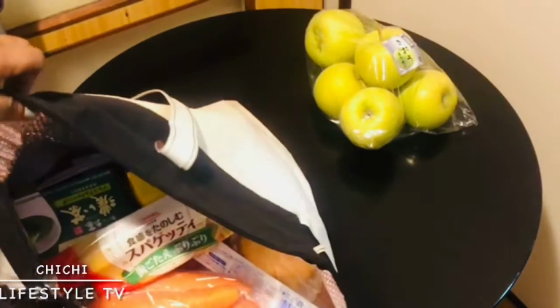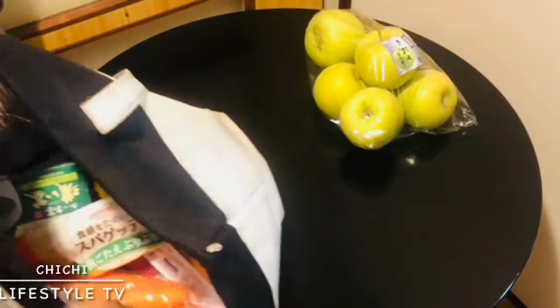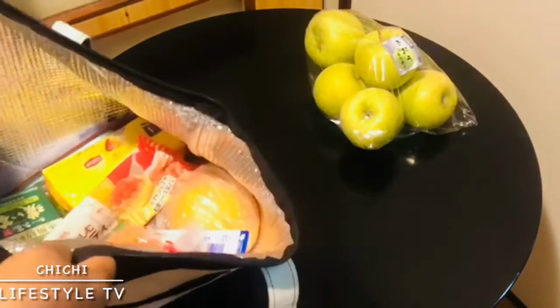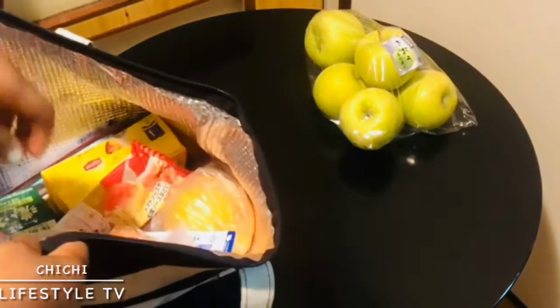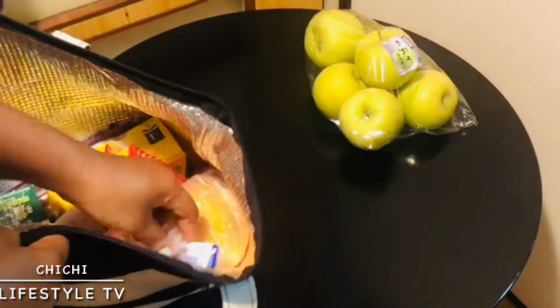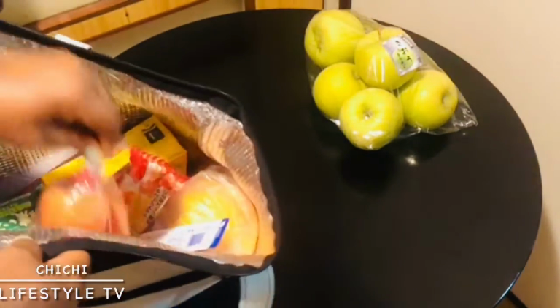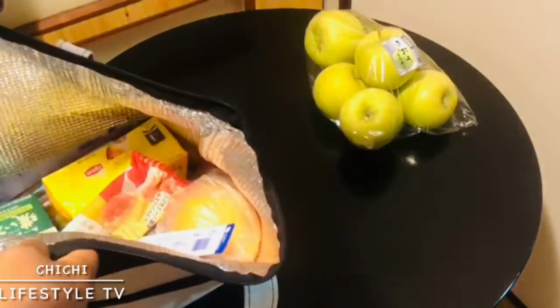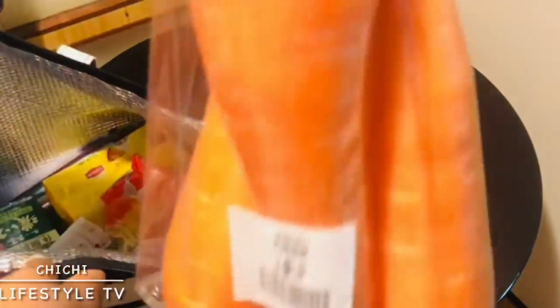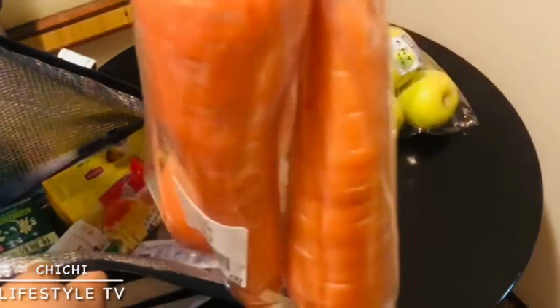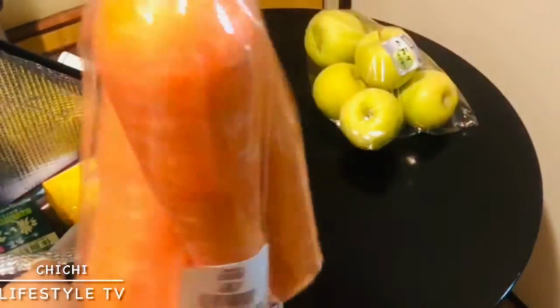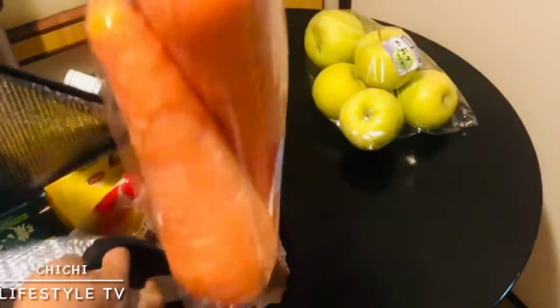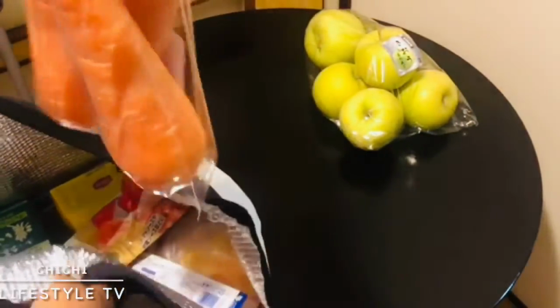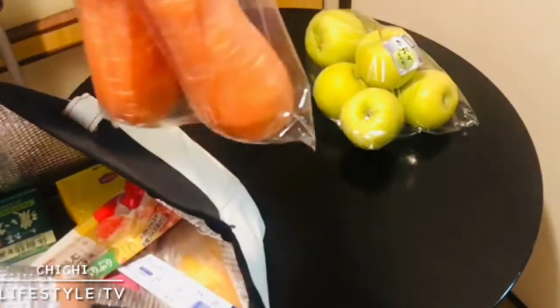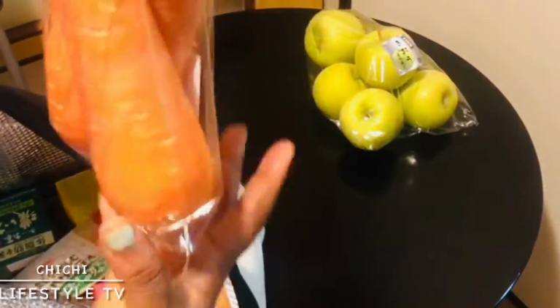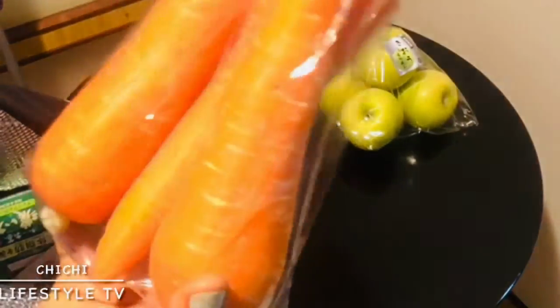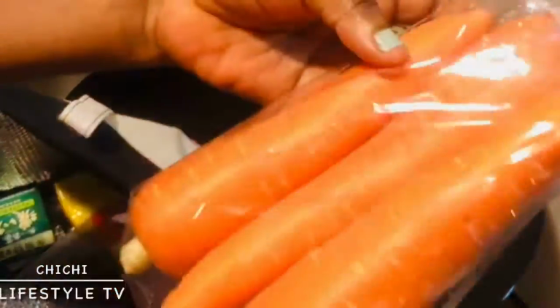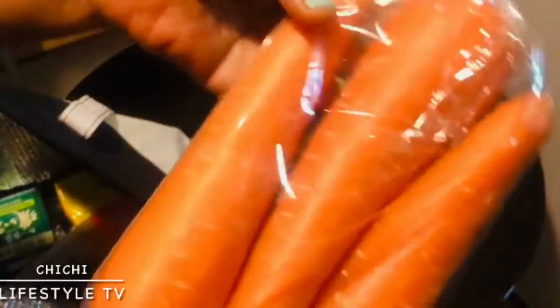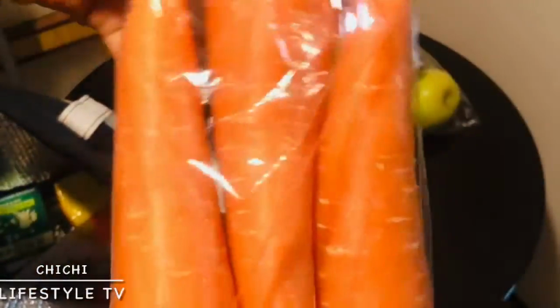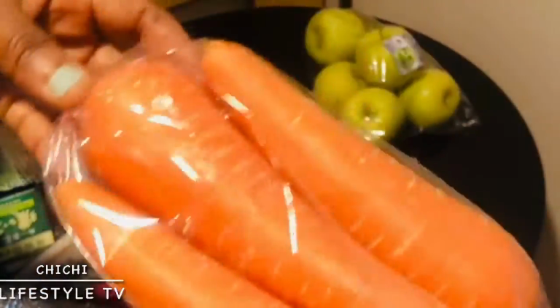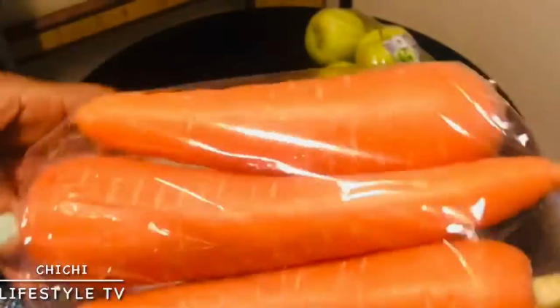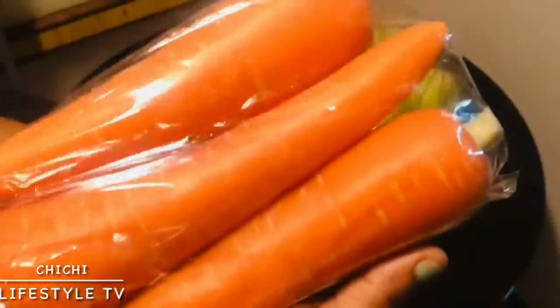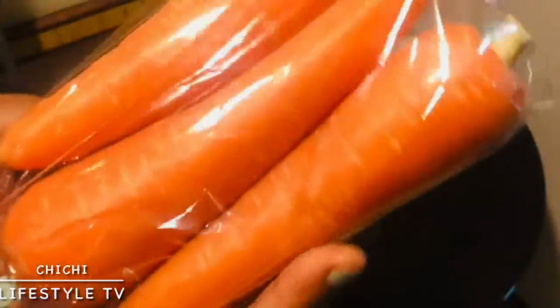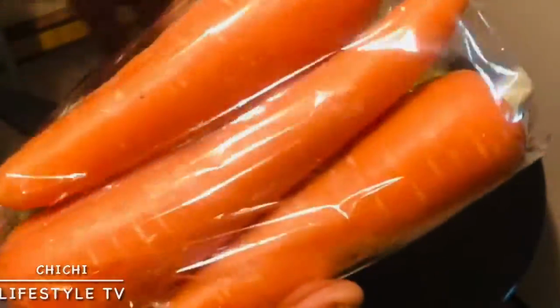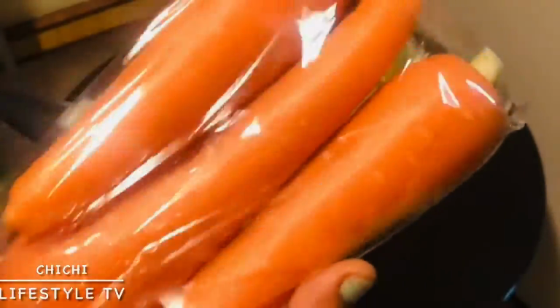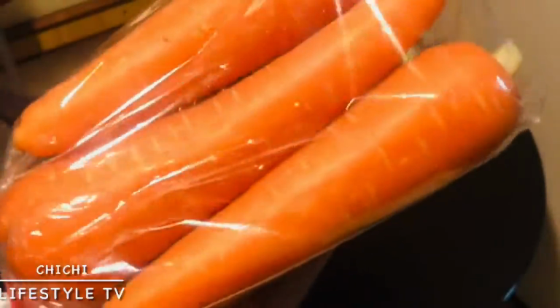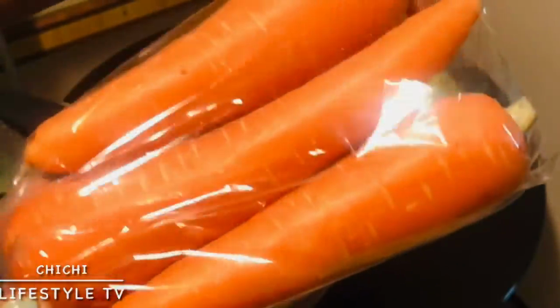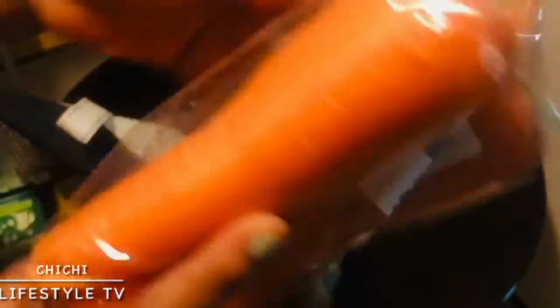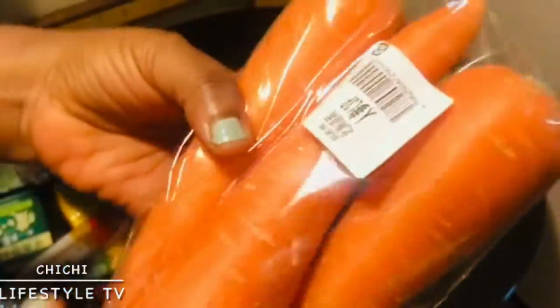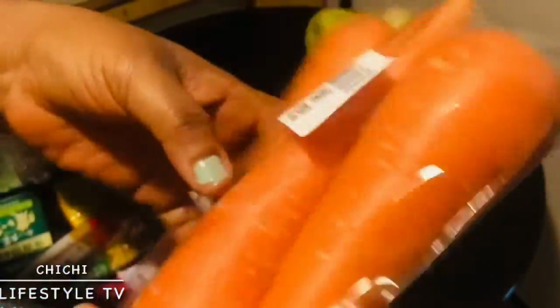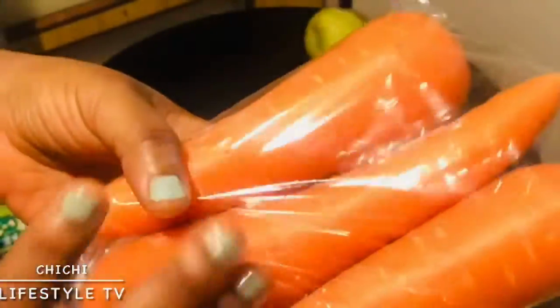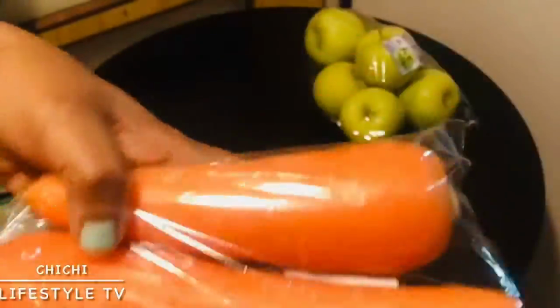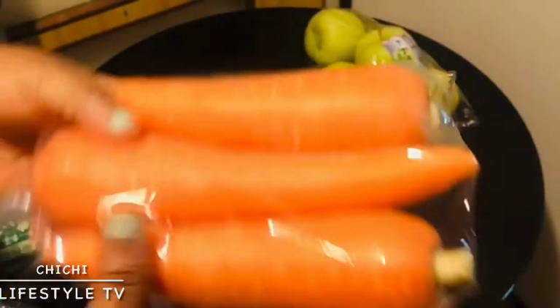What else do I have in my shopping bag? I have carrots! Yes, I love carrots too. I love to slice carrots and eat them, so I have carrots in my shopping bag.